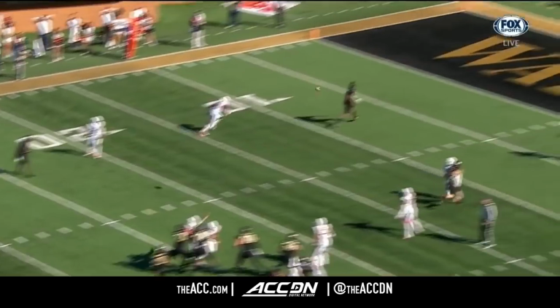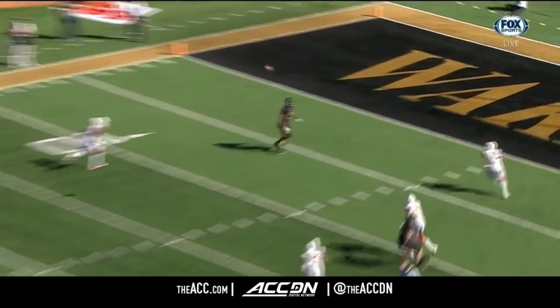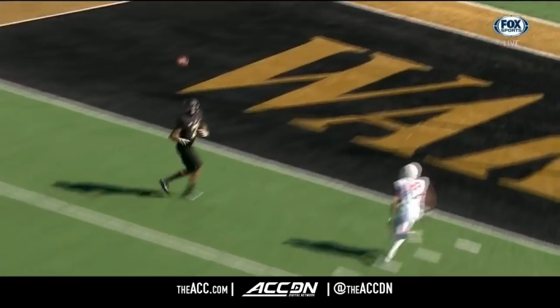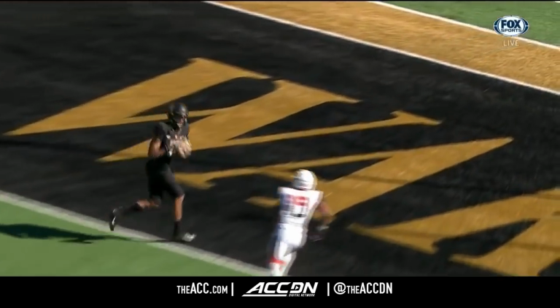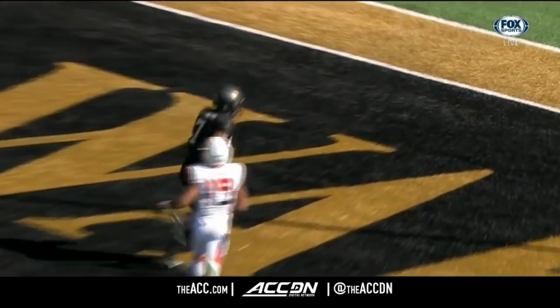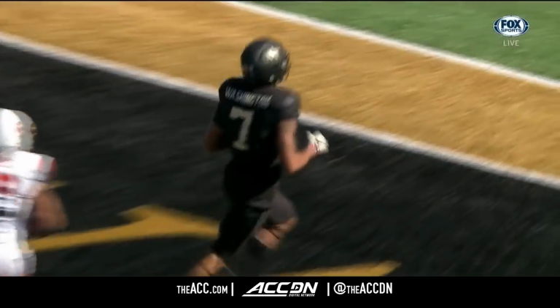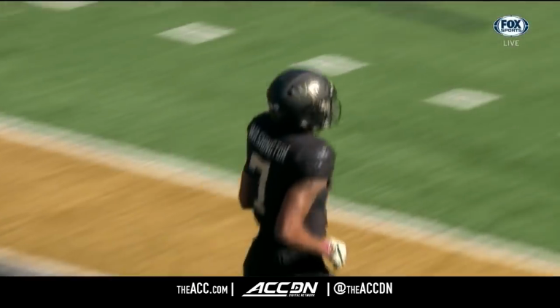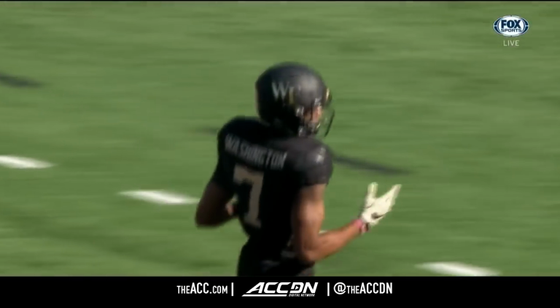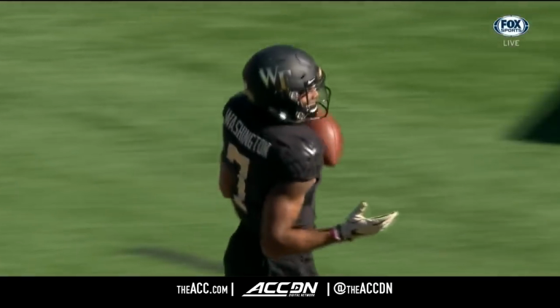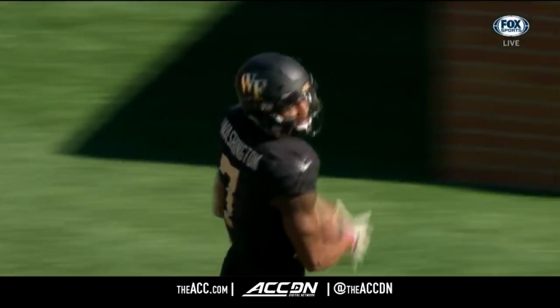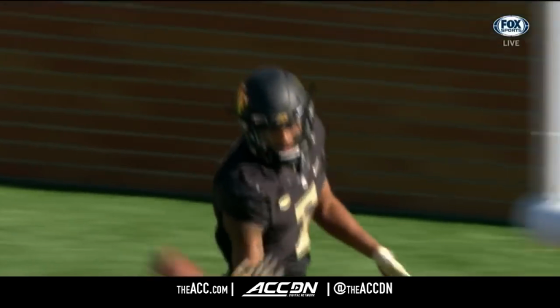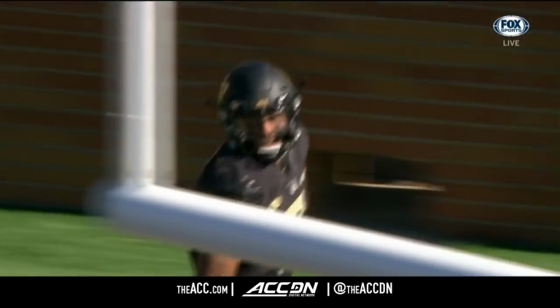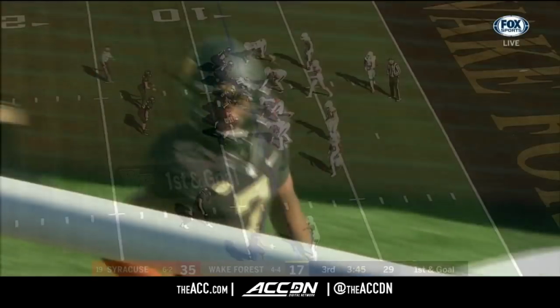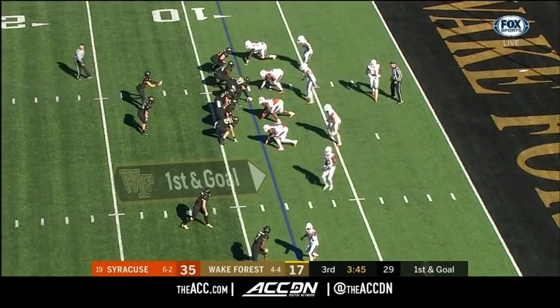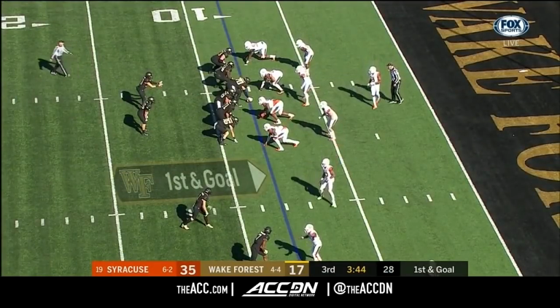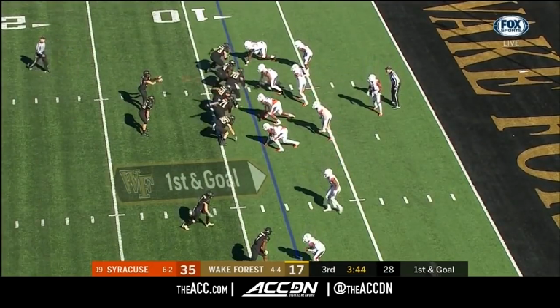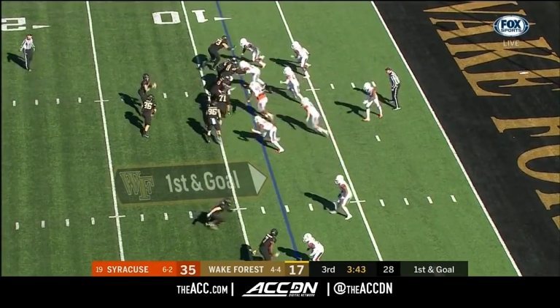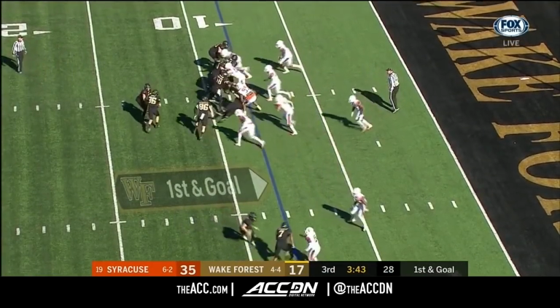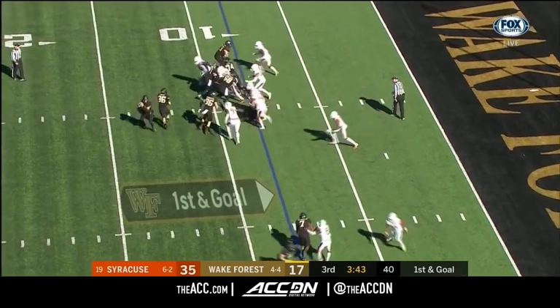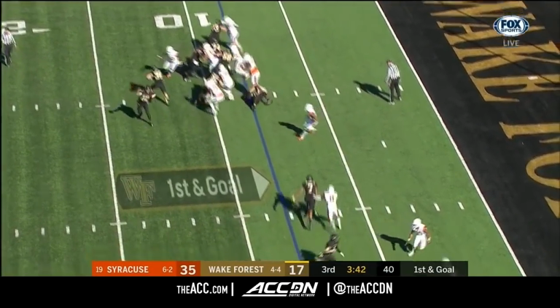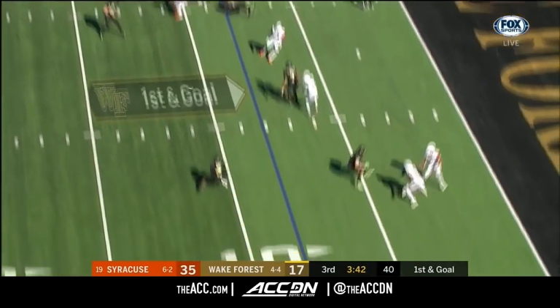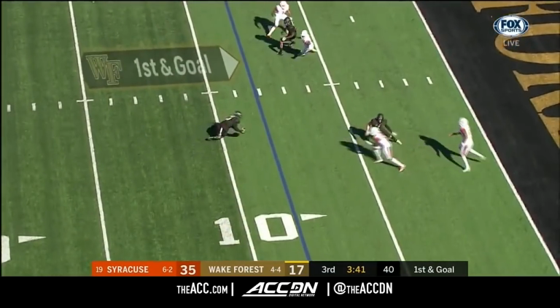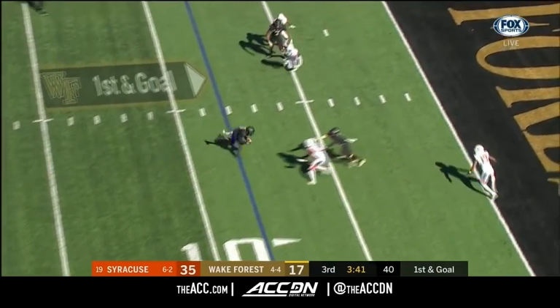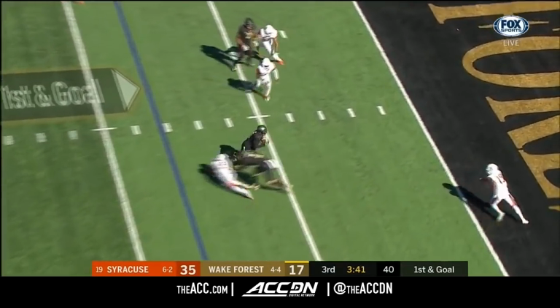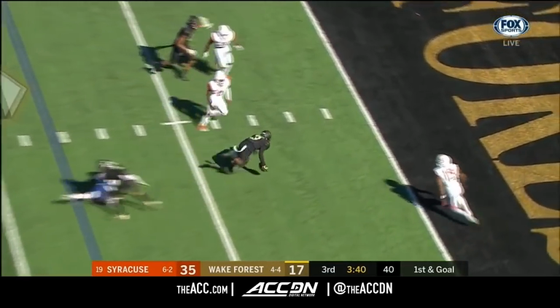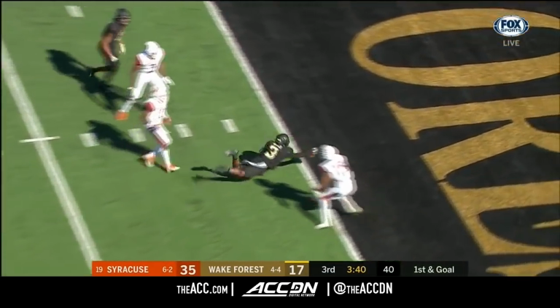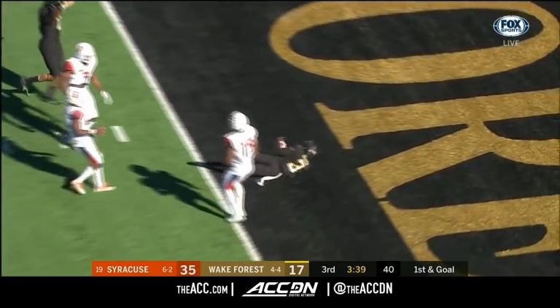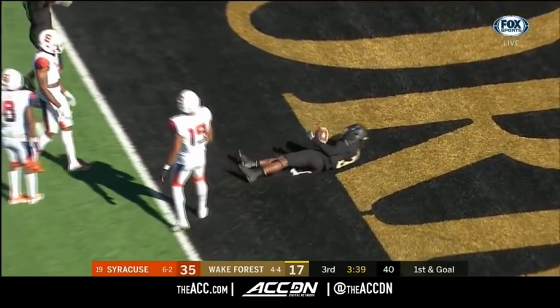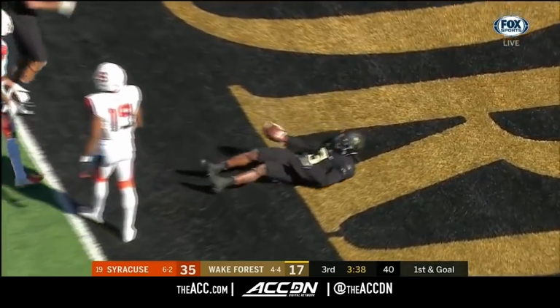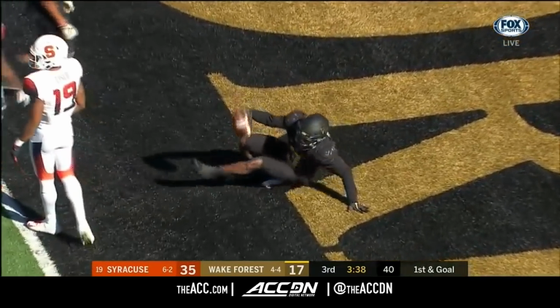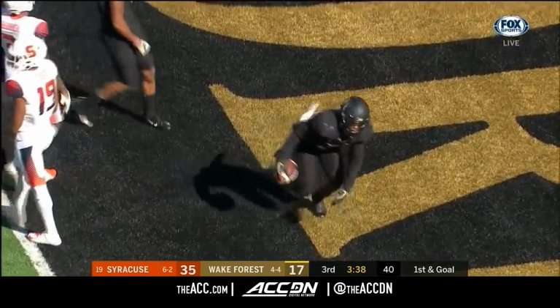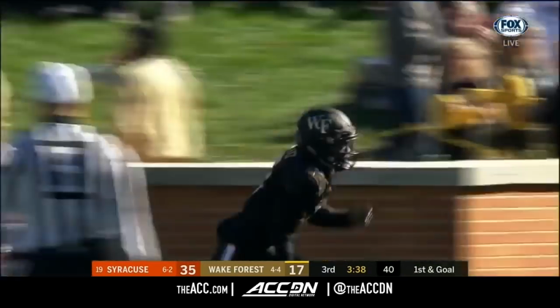Talk about Syracuse getting in the groove — looks like the guys in black are grooving right now as well. You gotta hold serve! Quick throw, Dorch the catch, grab Dorch, reaches — touchdown! Touchdown!